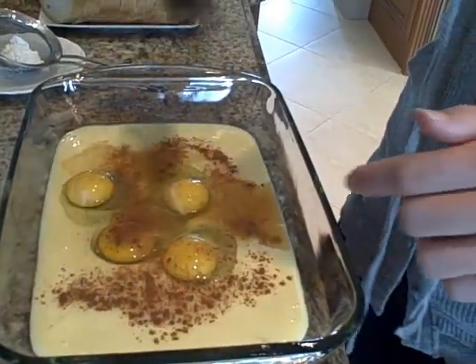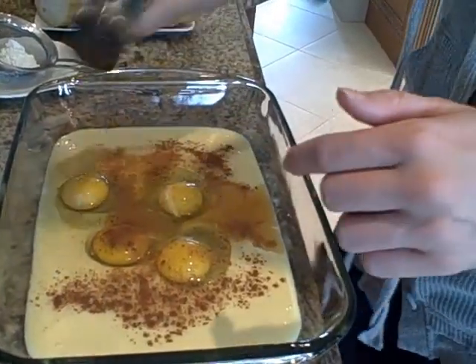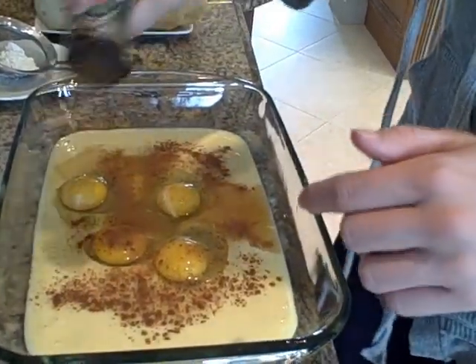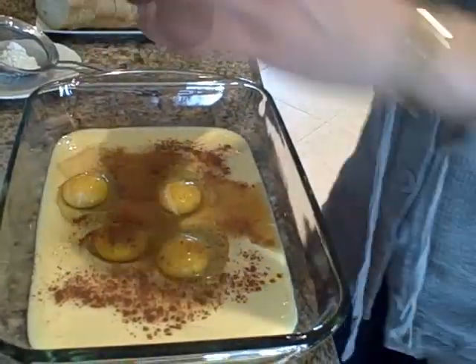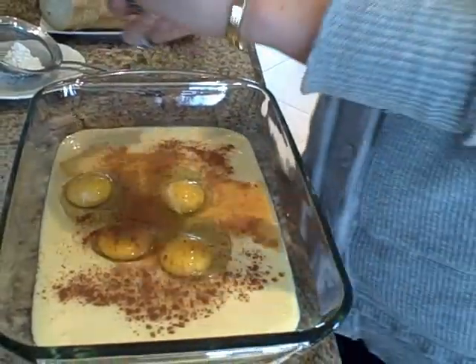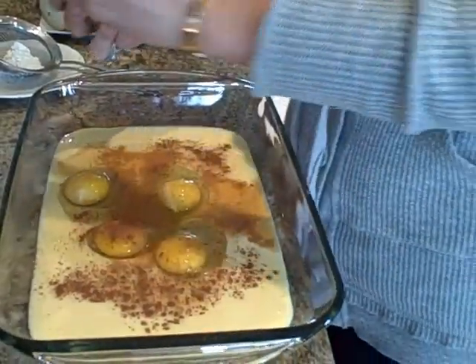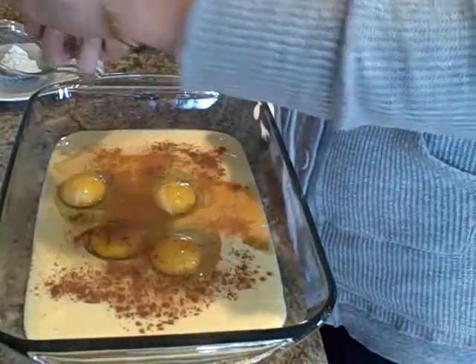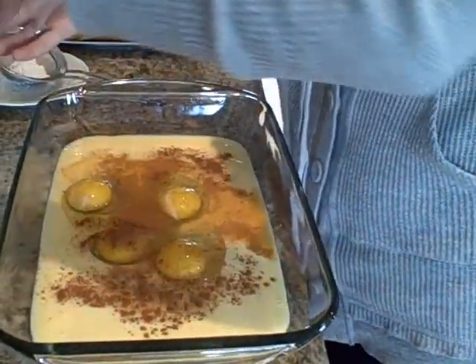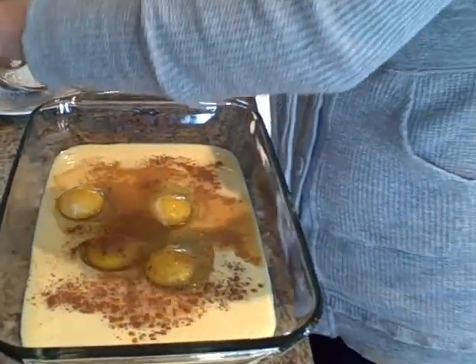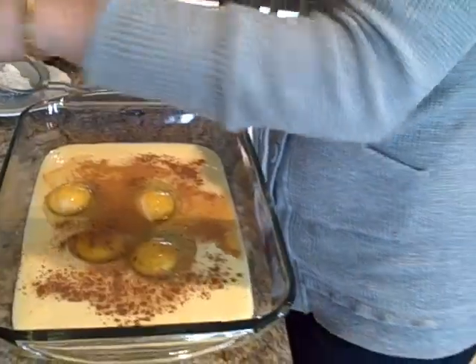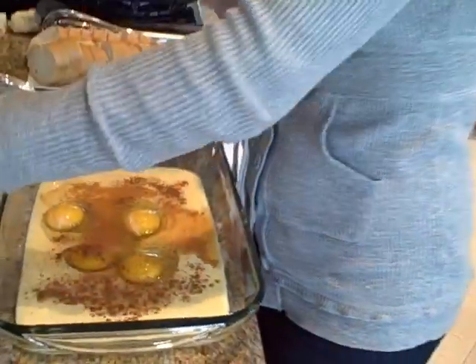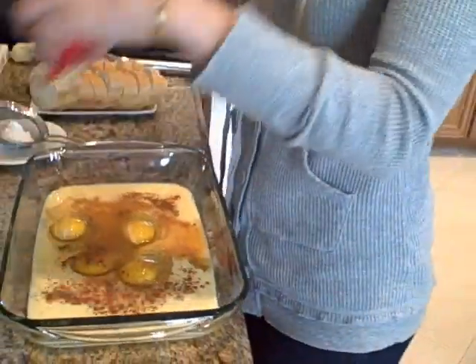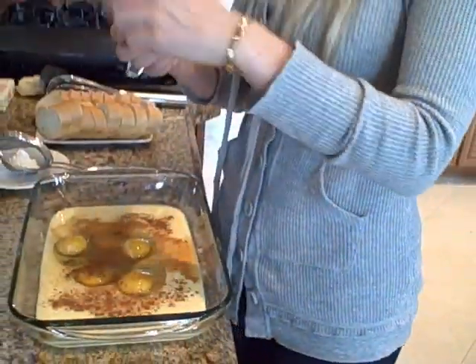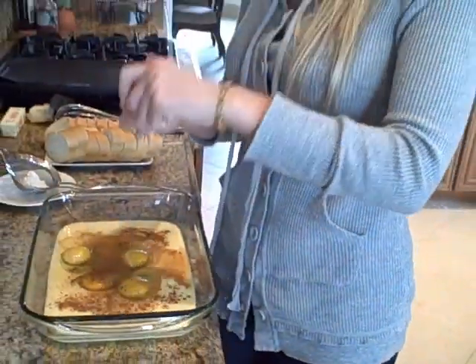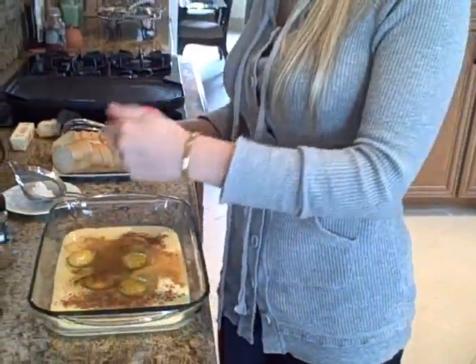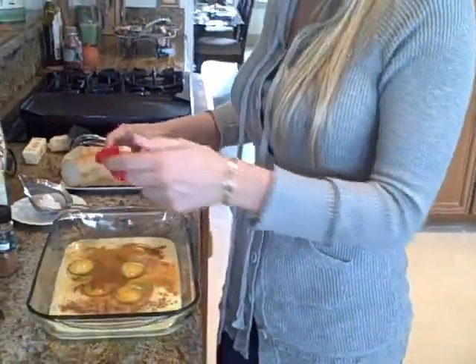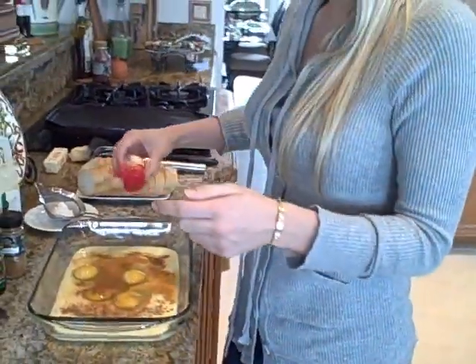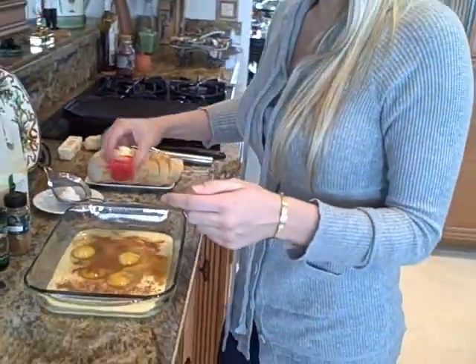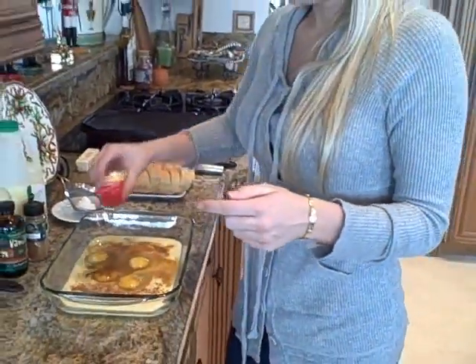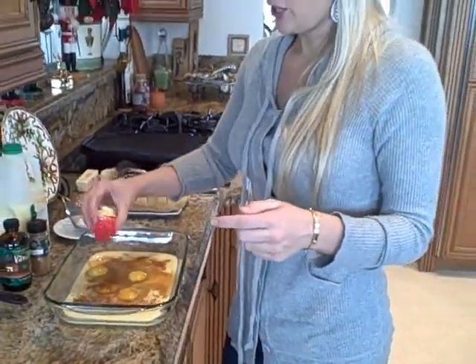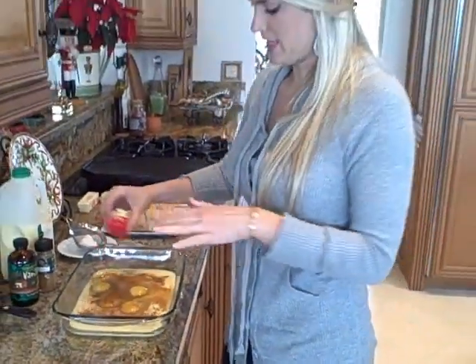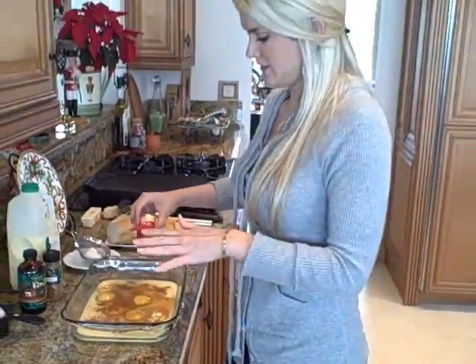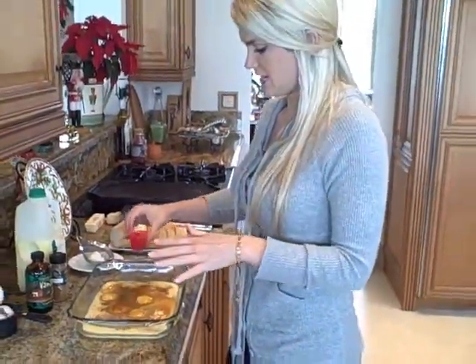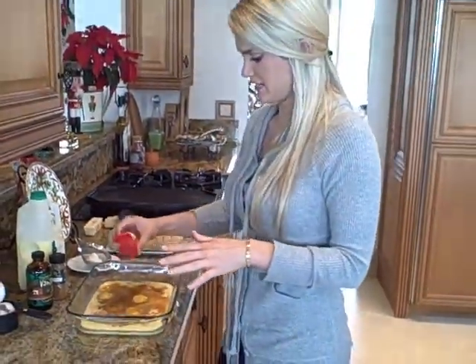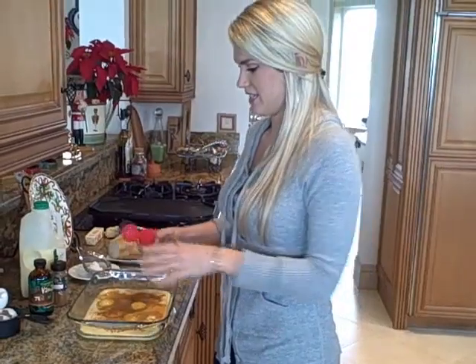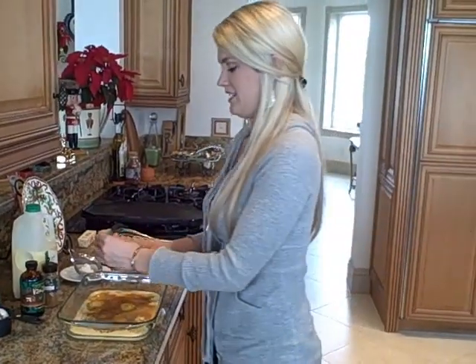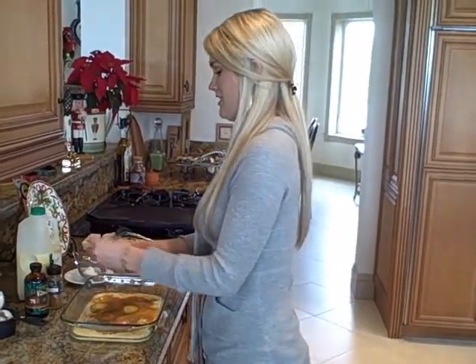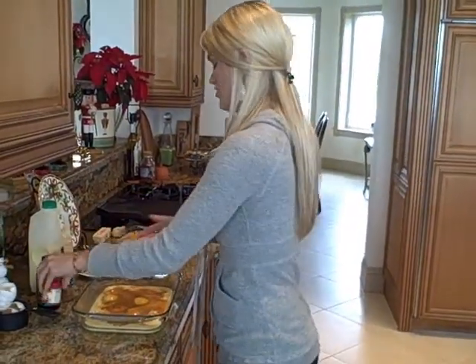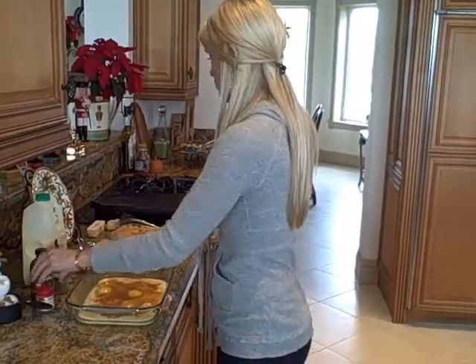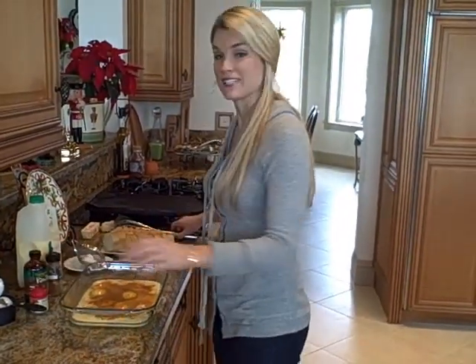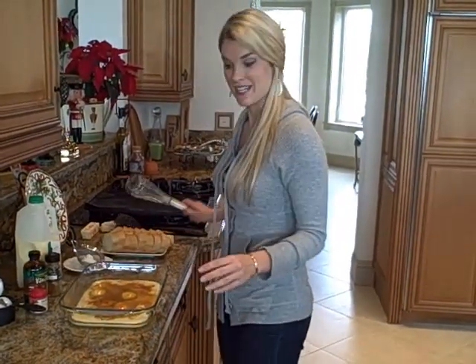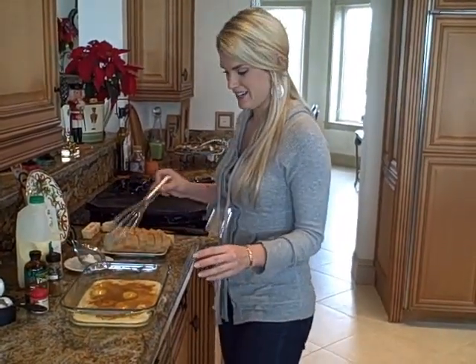This is a special treat for maybe Christmas morning when the kids are waking up or you're having company over. You can make this in advance and then just put it all together when they get here.